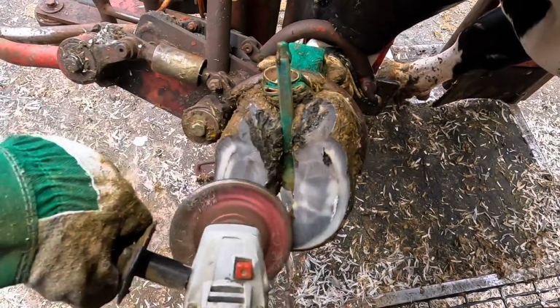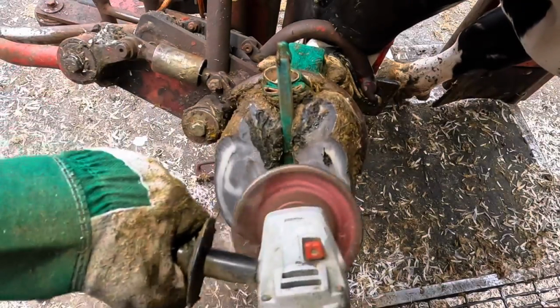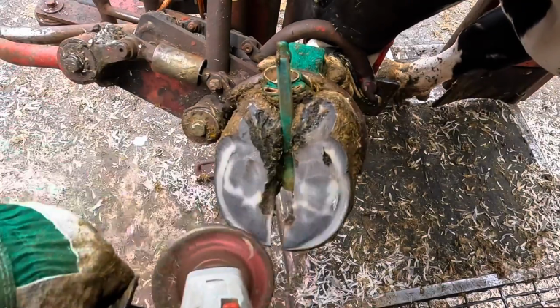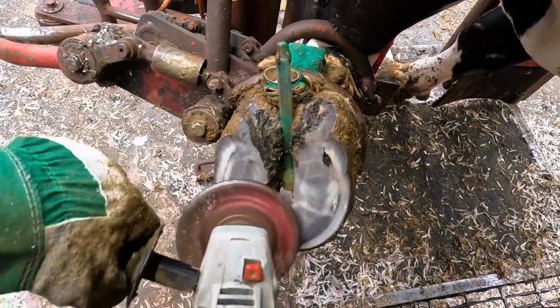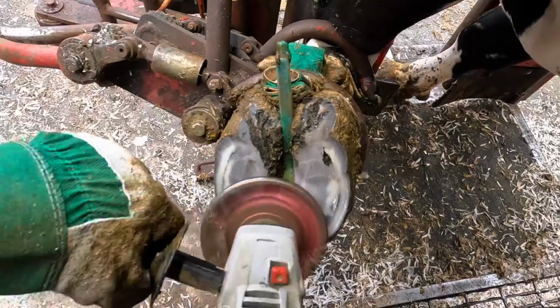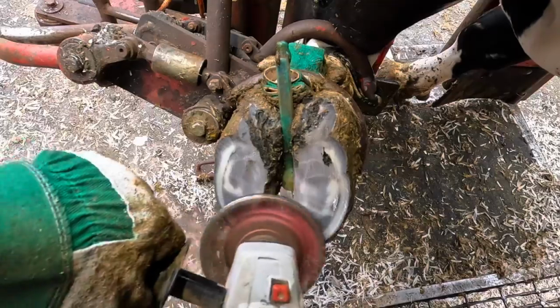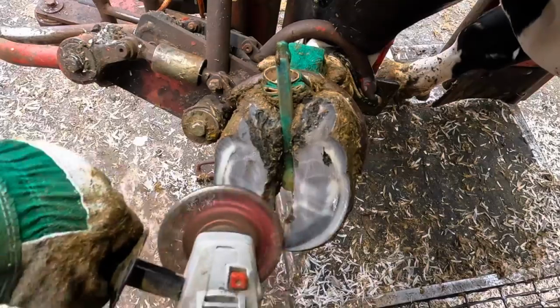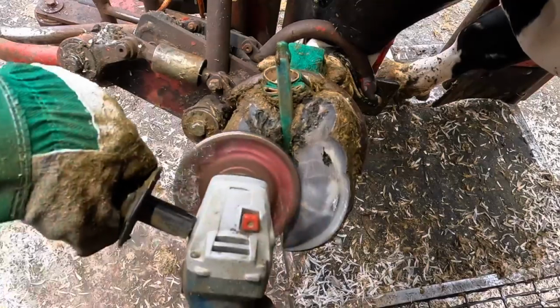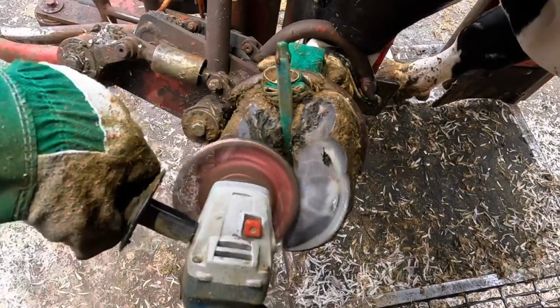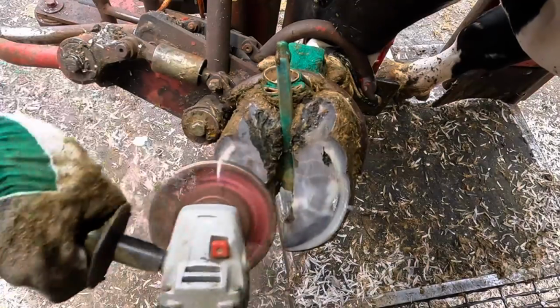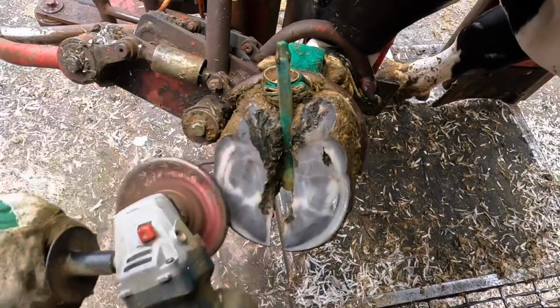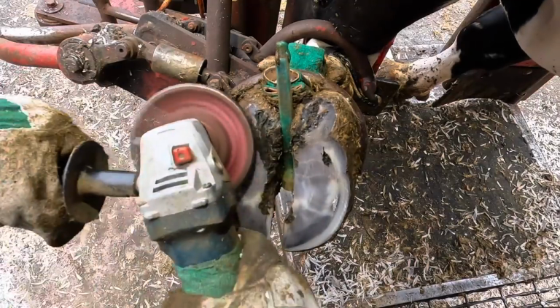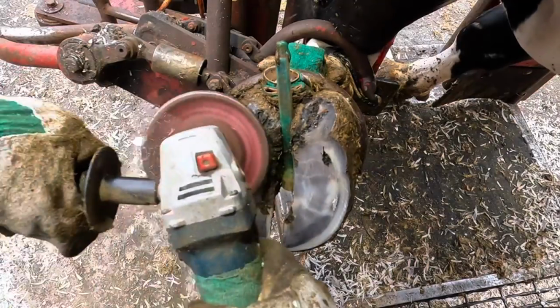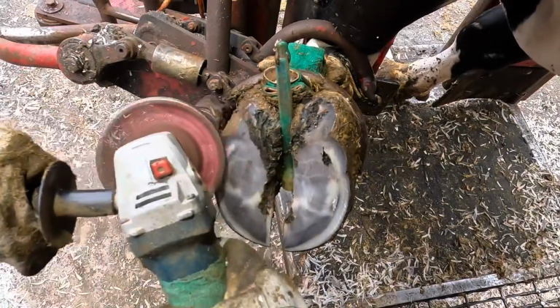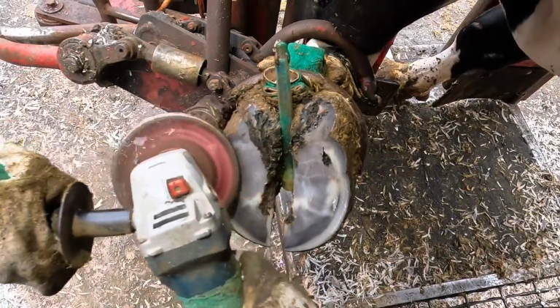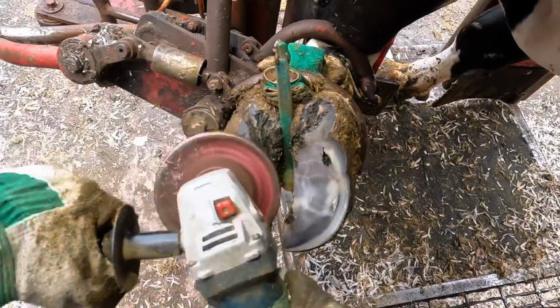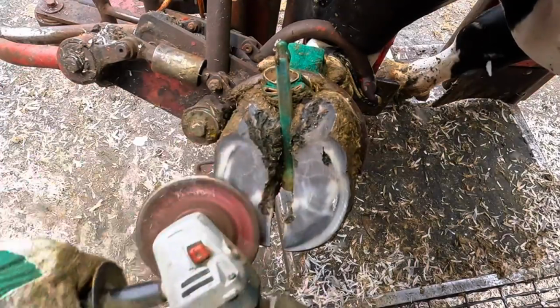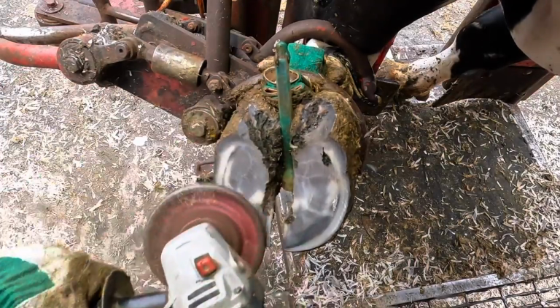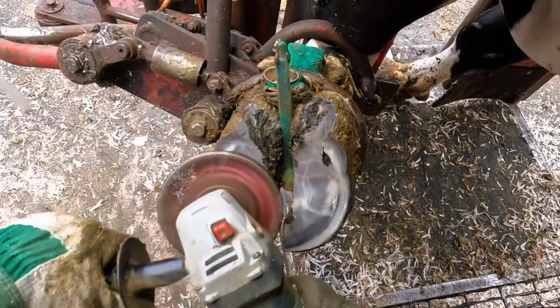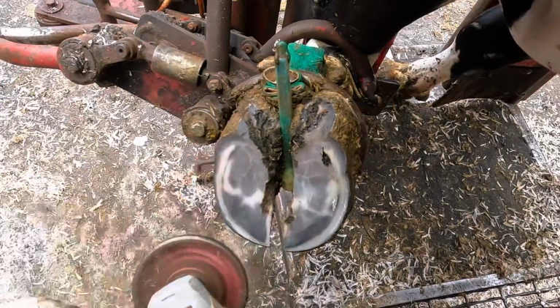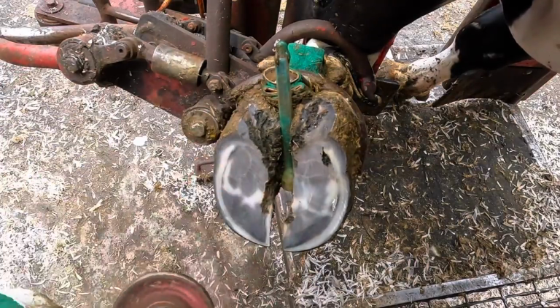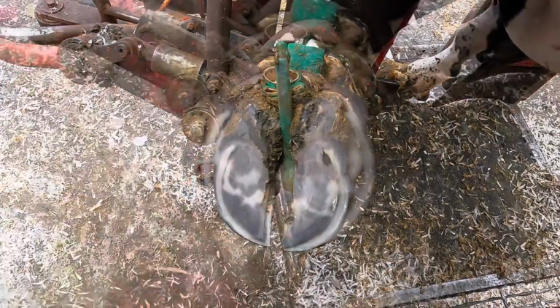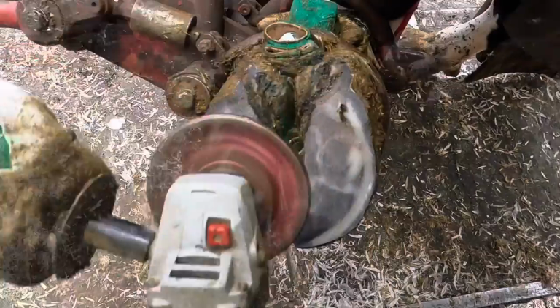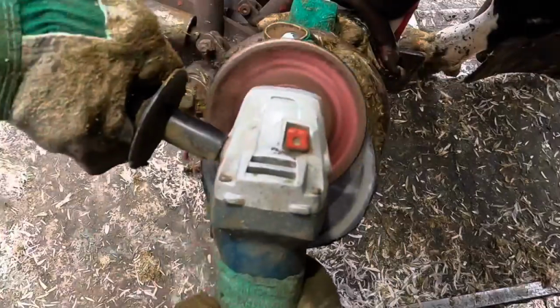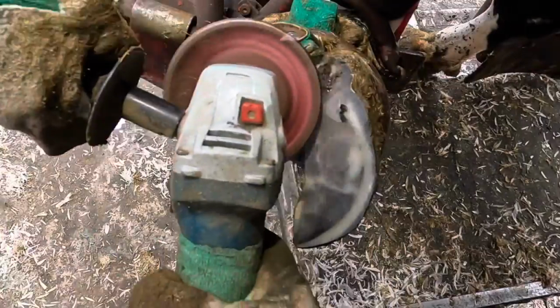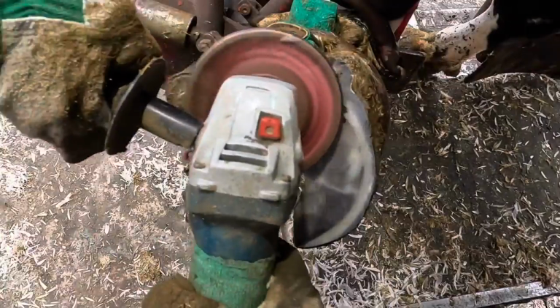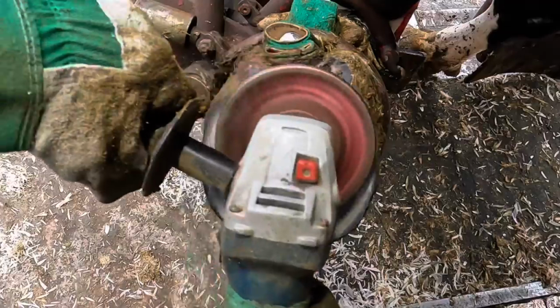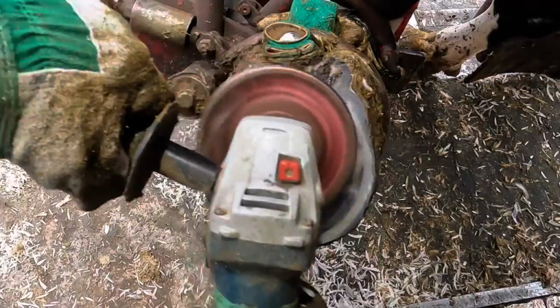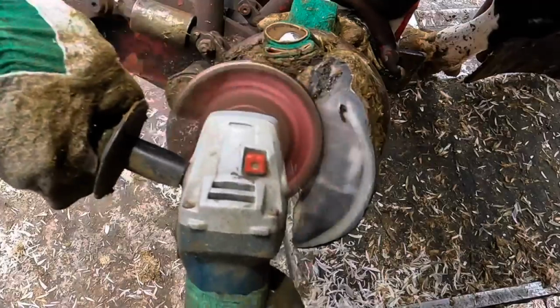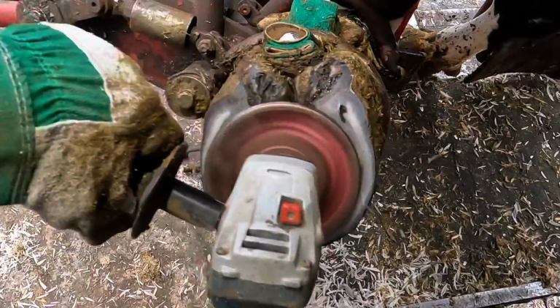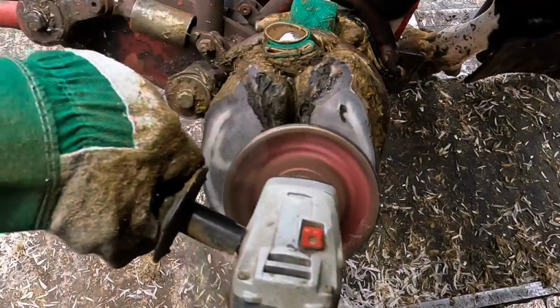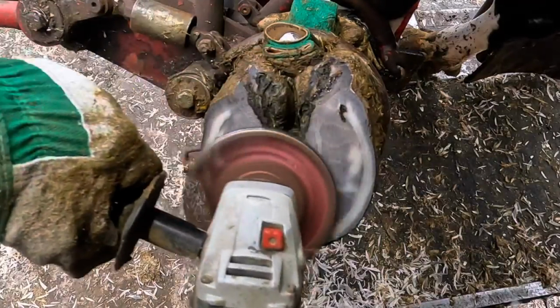Now, if you look at her hide color, she's obviously got the look of a Holstein, but these claws are telling us that there's probably a little bit of Swiss or Jersey bred into this cow.